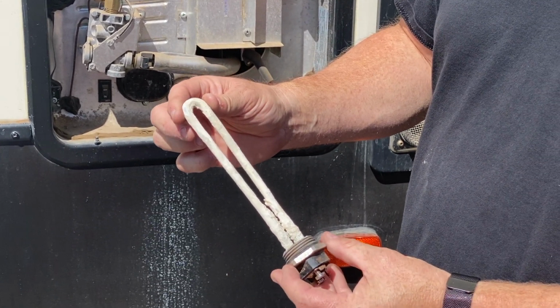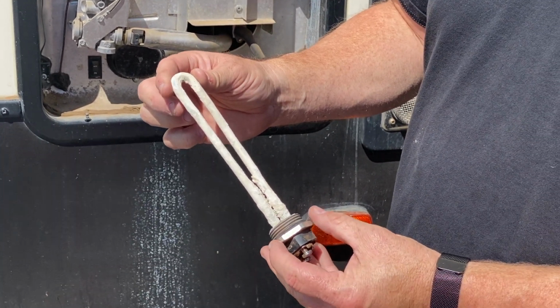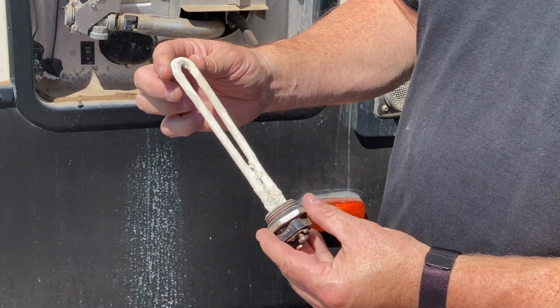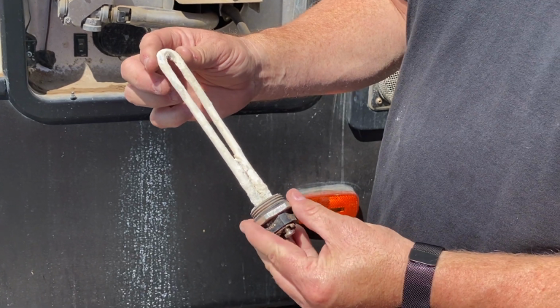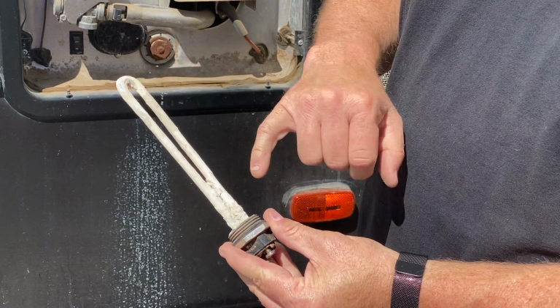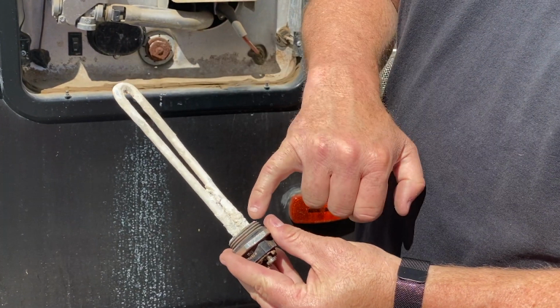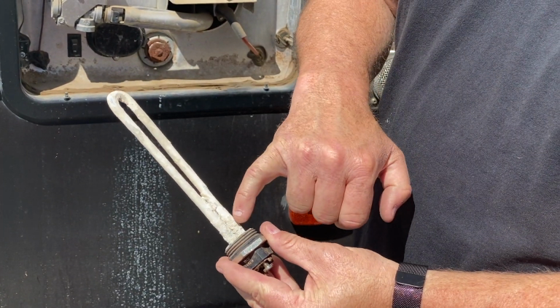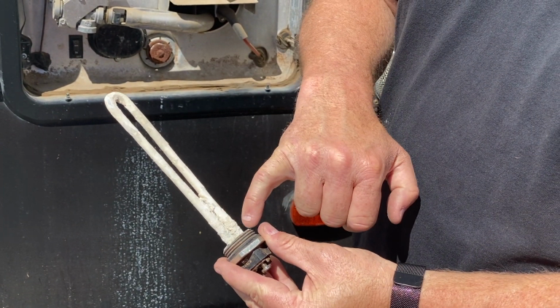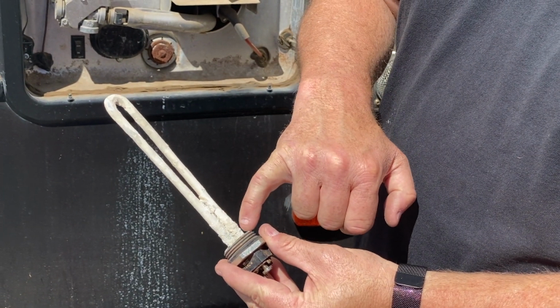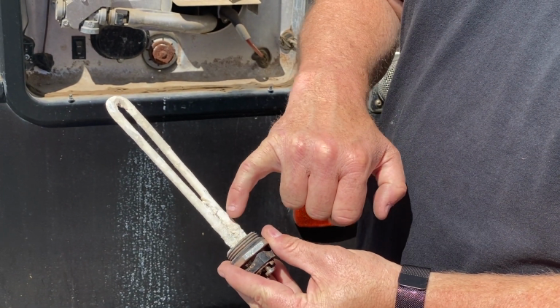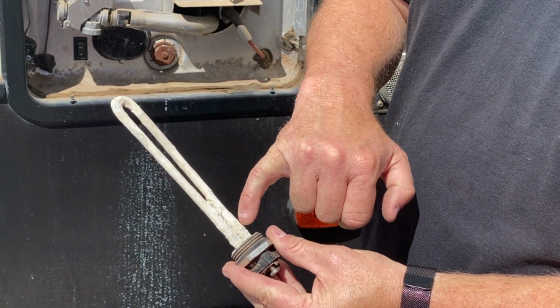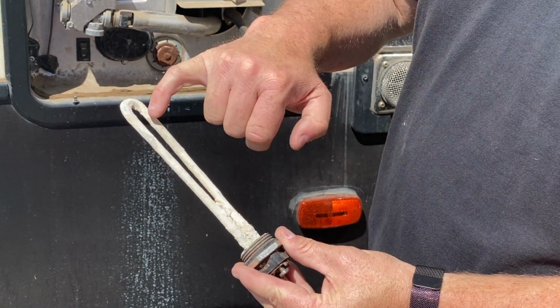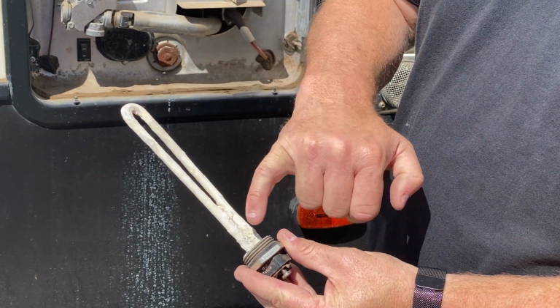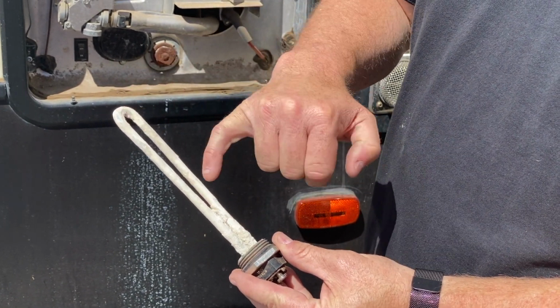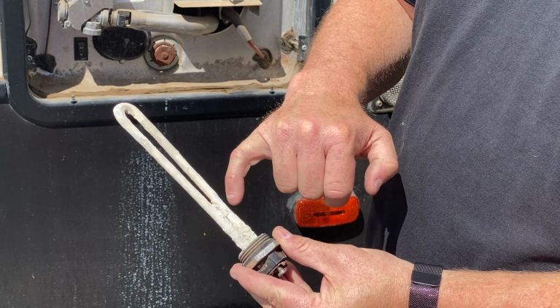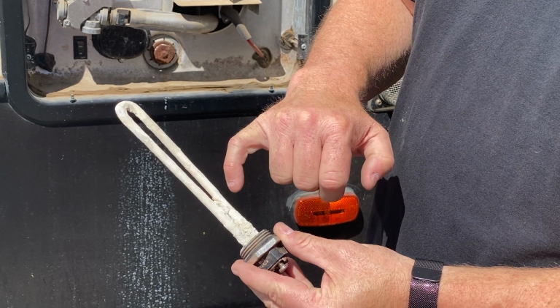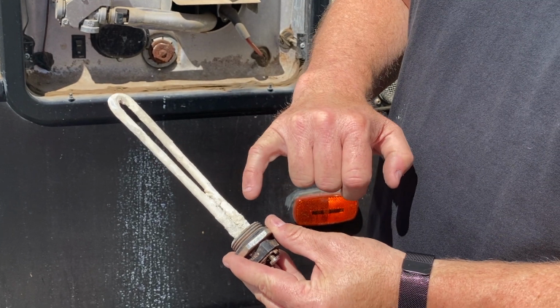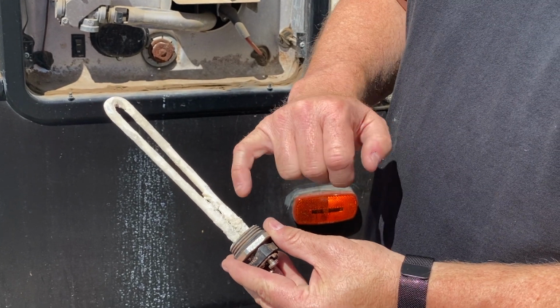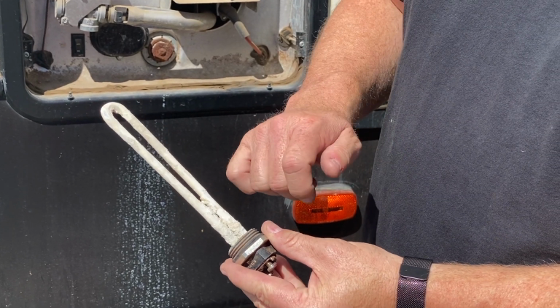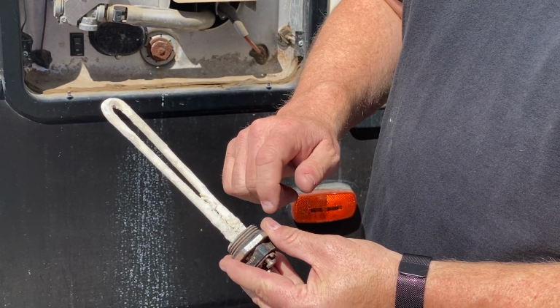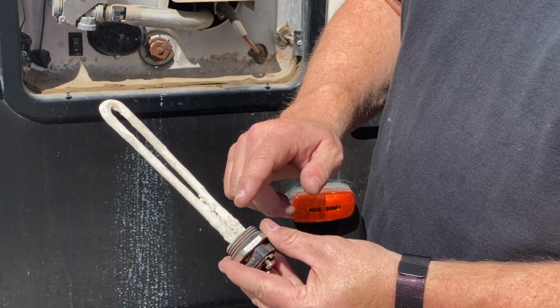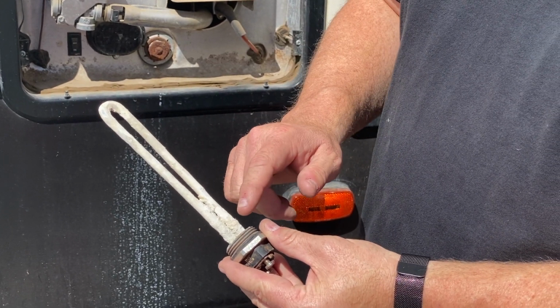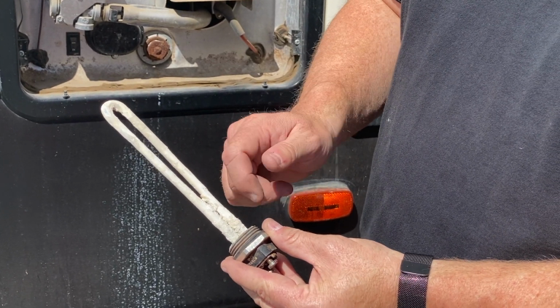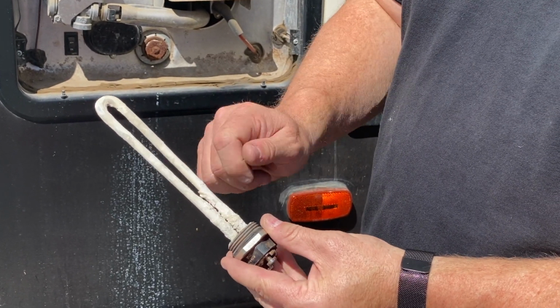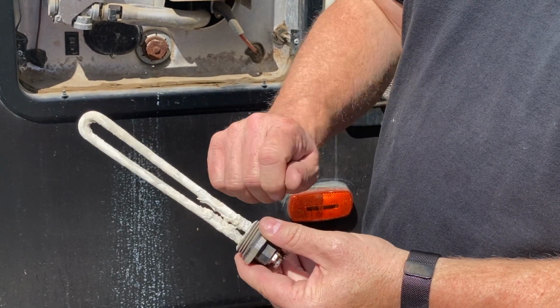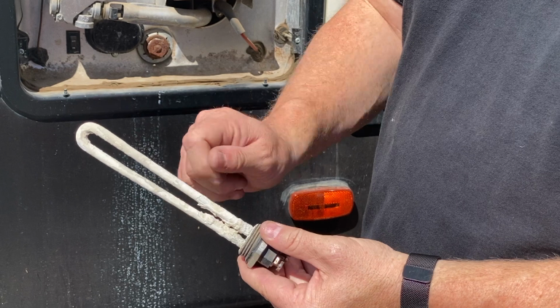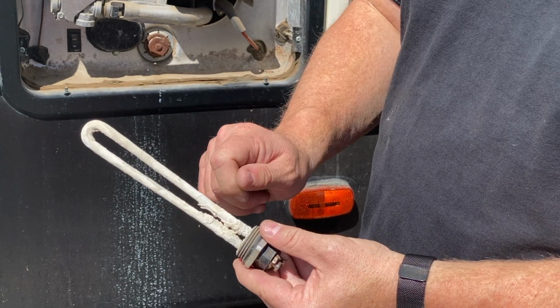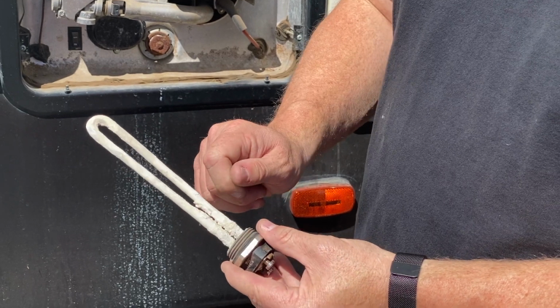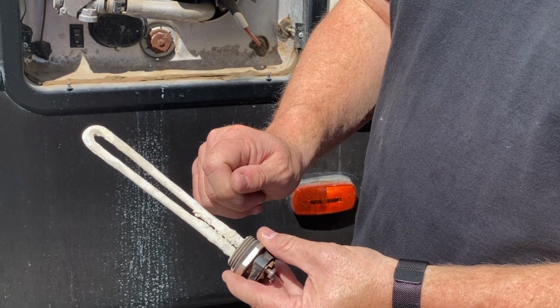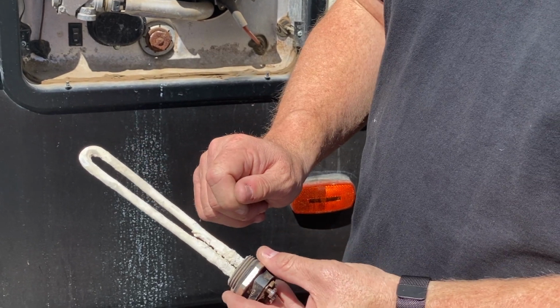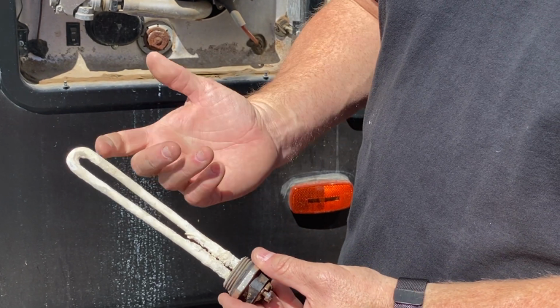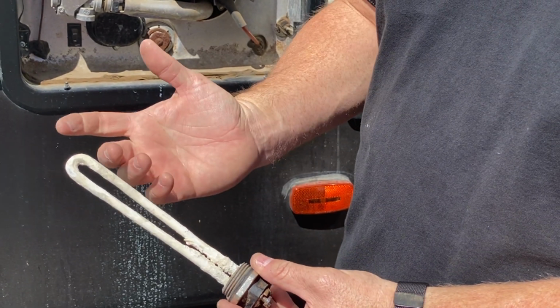It may be a little bit longer, but what we want to talk about is the calcium and lime and the growth that's scaled on the heating element. Normally when we do a service, if these are accessible, we're pulling them out and brushing them all off, but in order to get to them you need to have a tool.